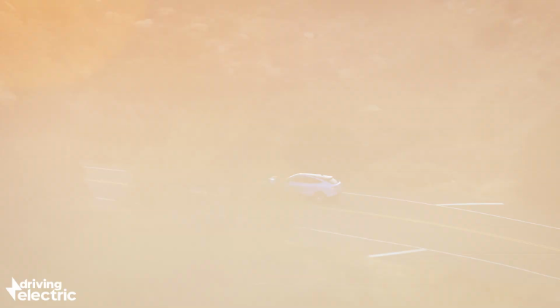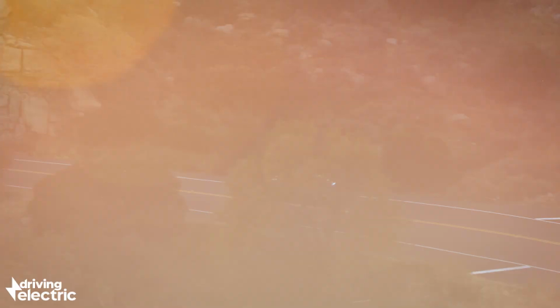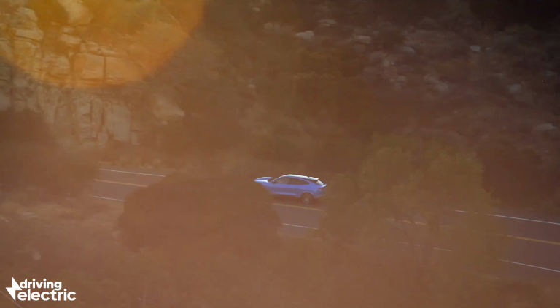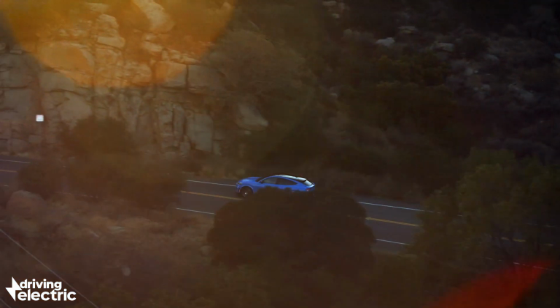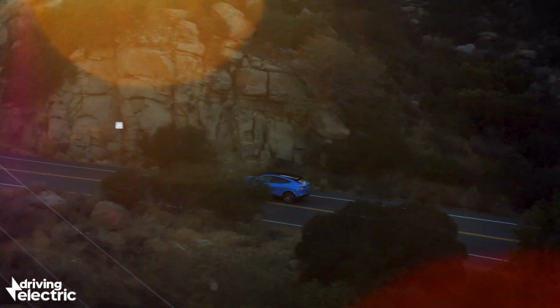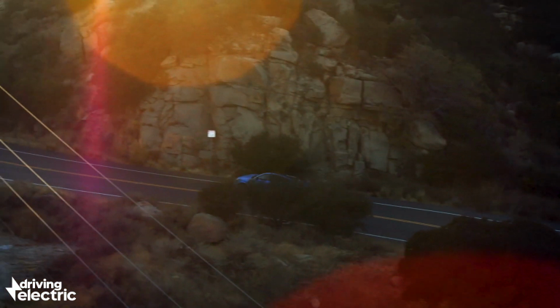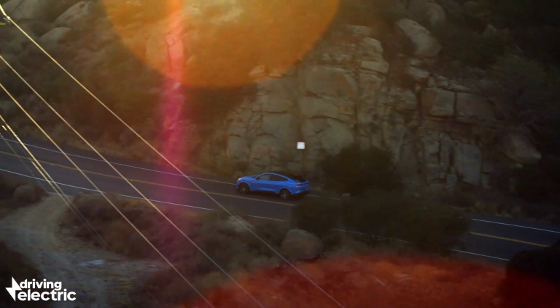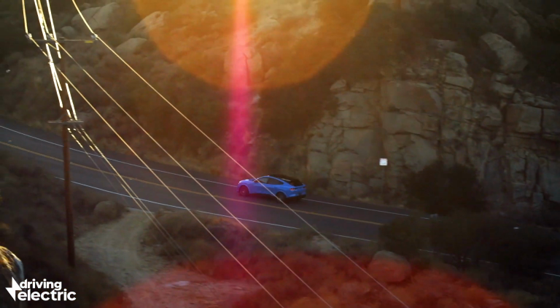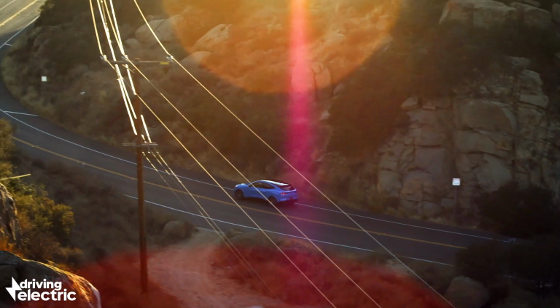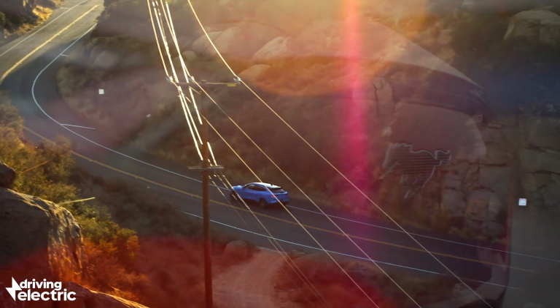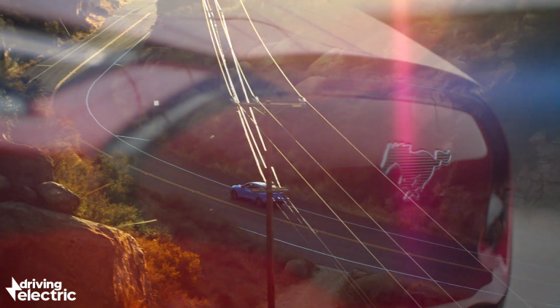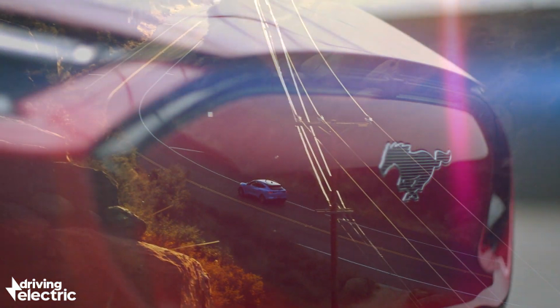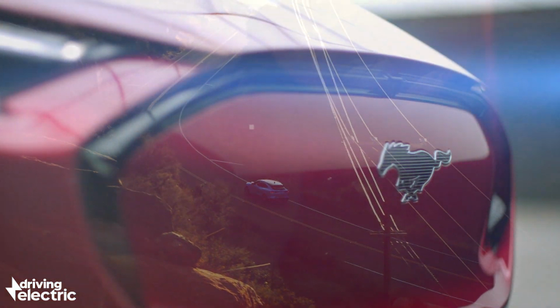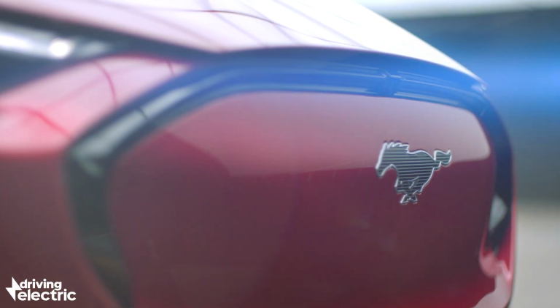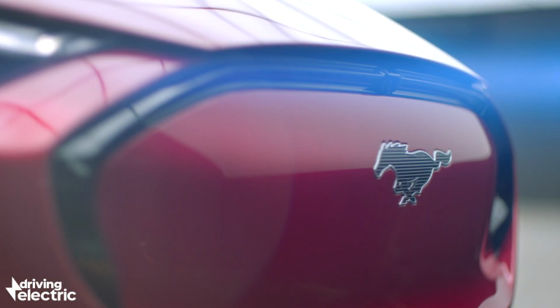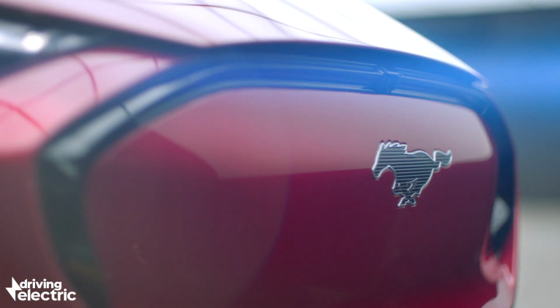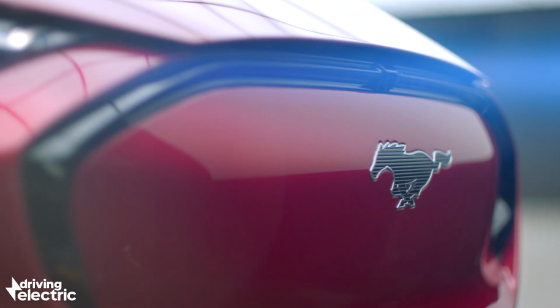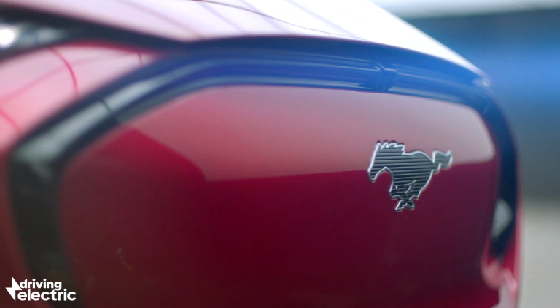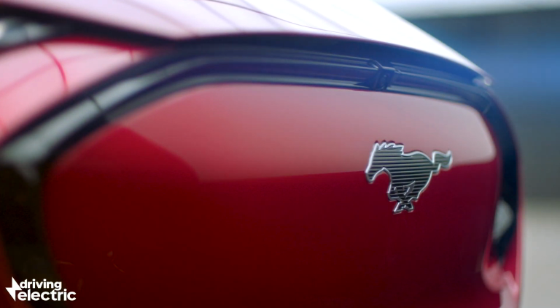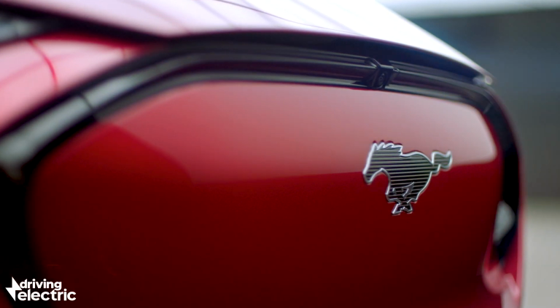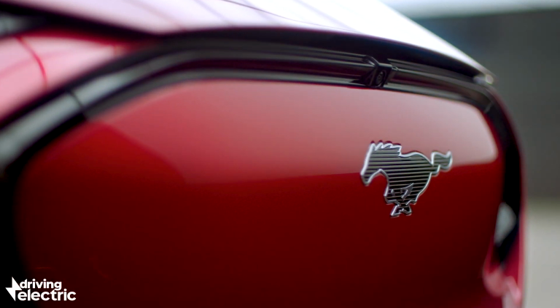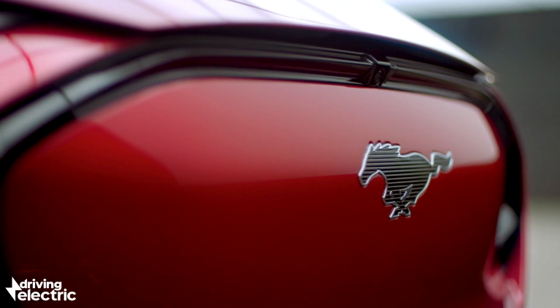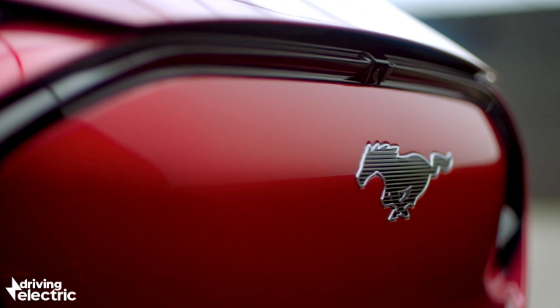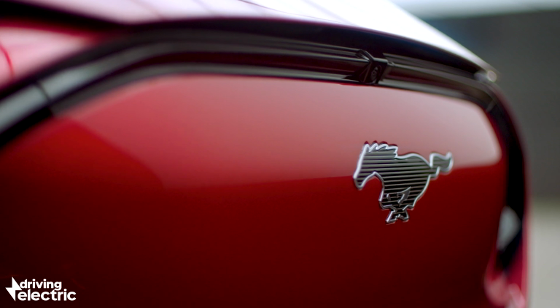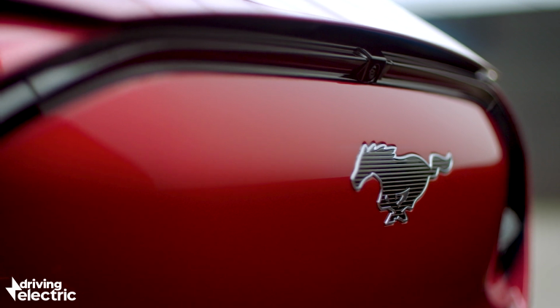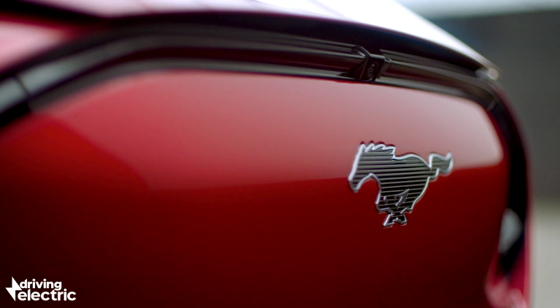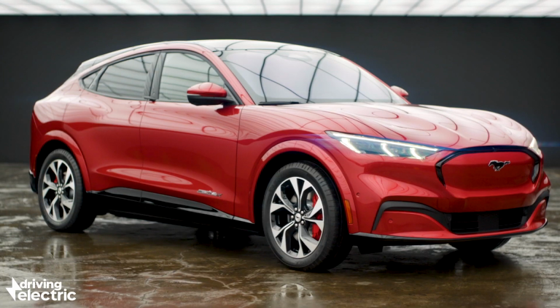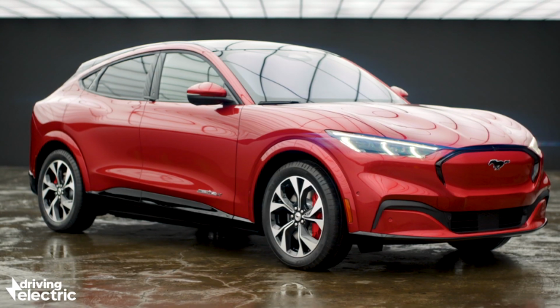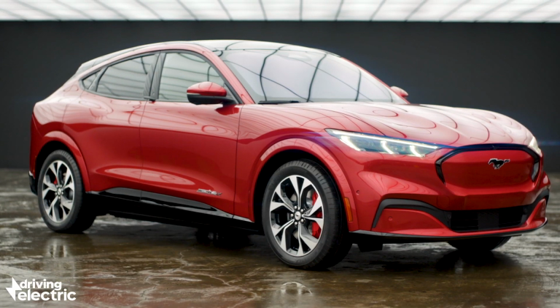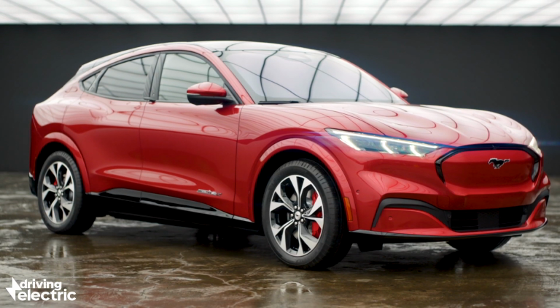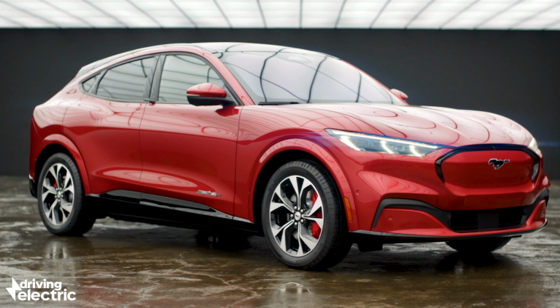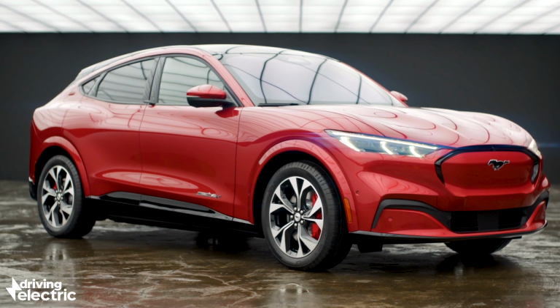However you look at it and however you feel about the Mach-E being branded a Mustang, this is a significant car for Ford and for the electric car market as a whole, and we cannot wait to try it in the UK.